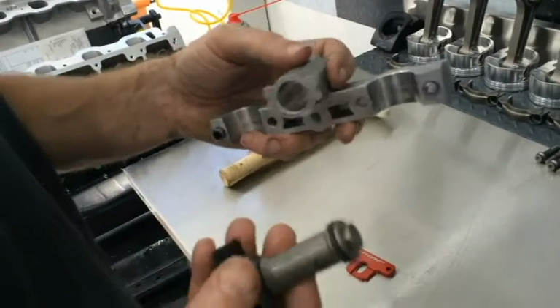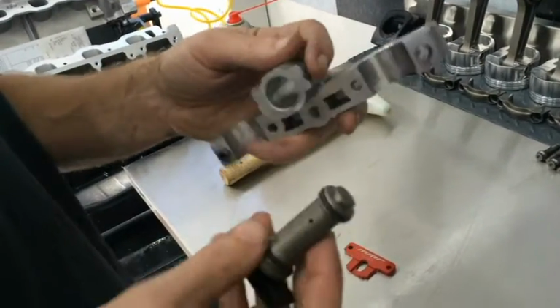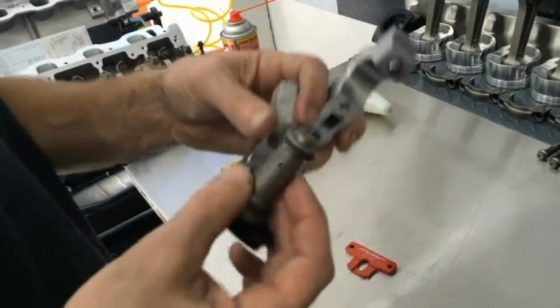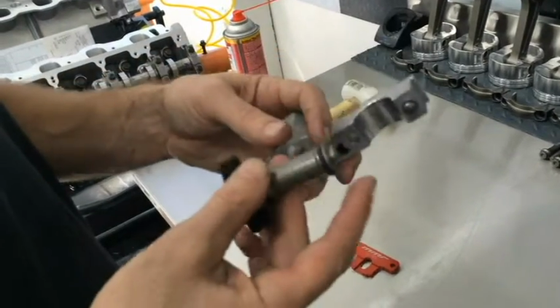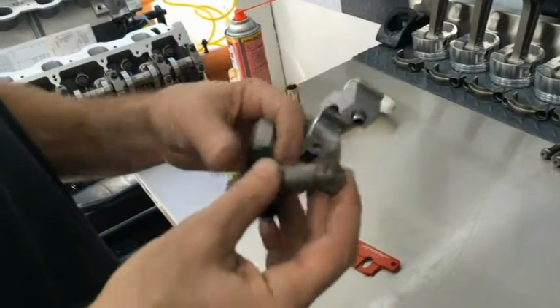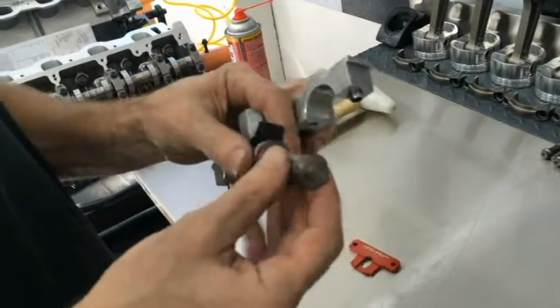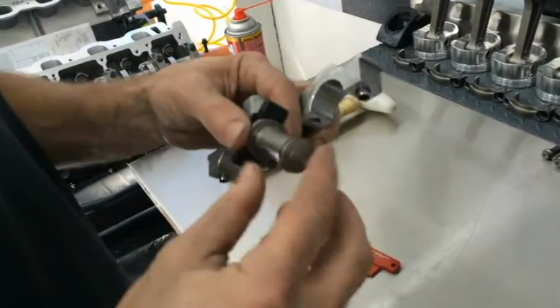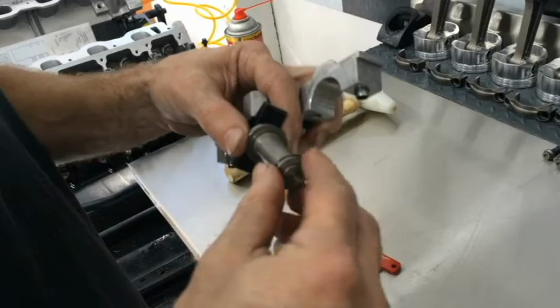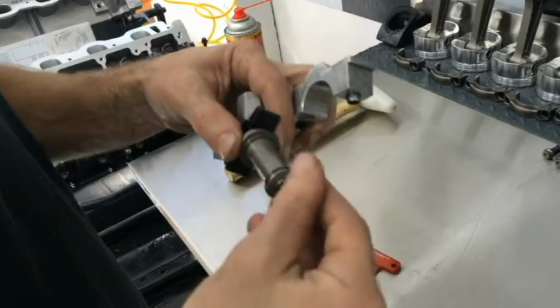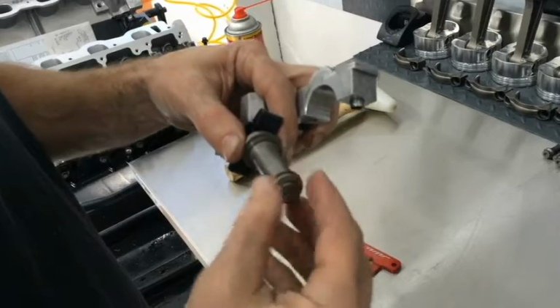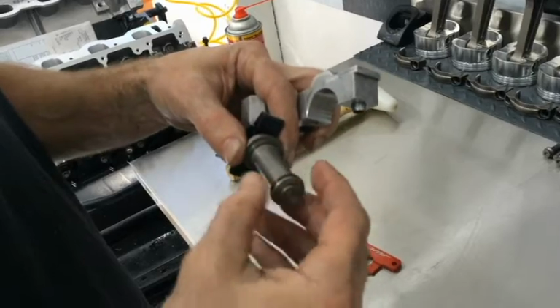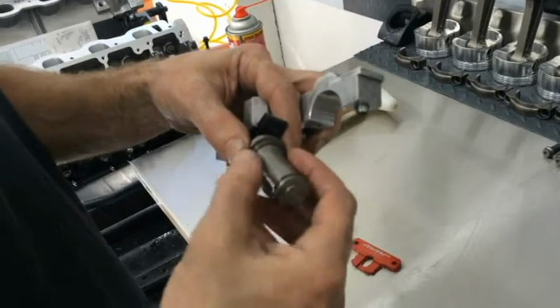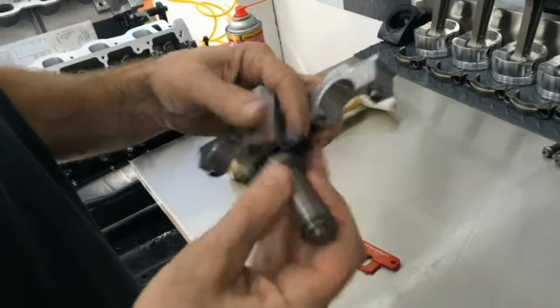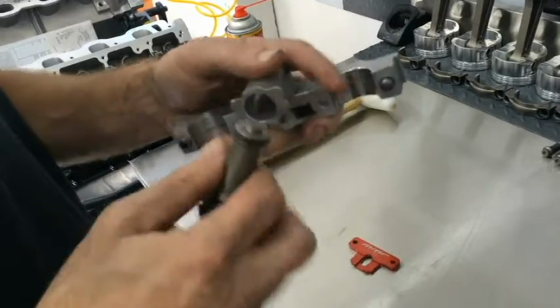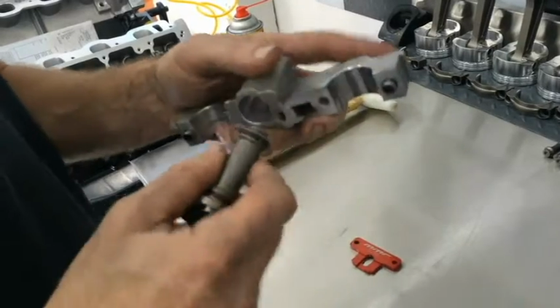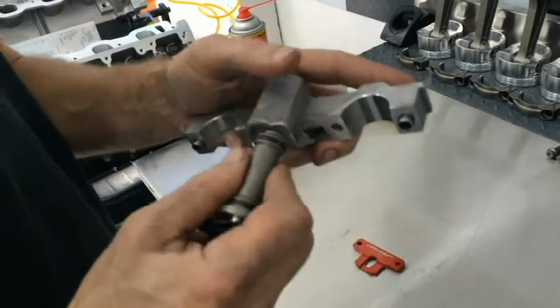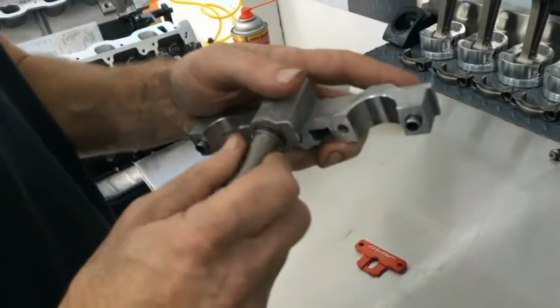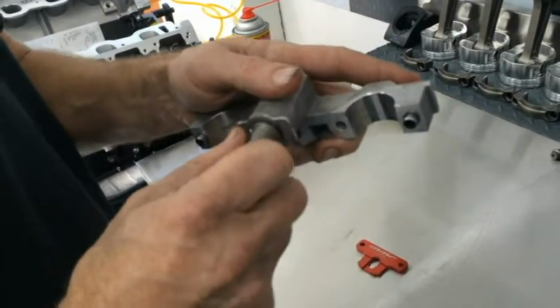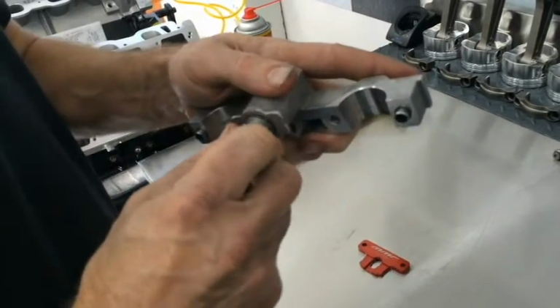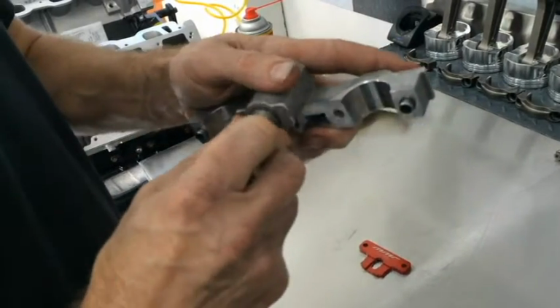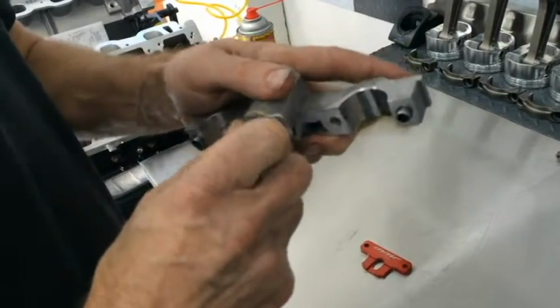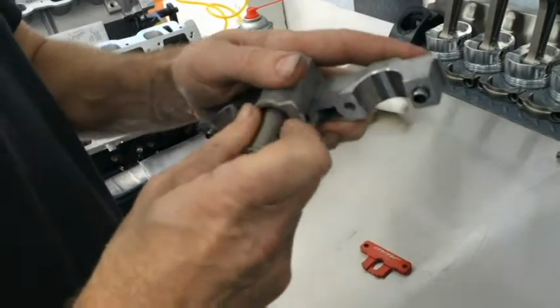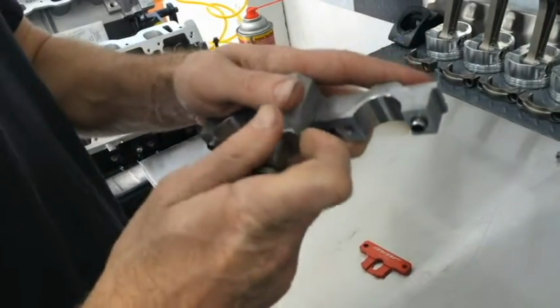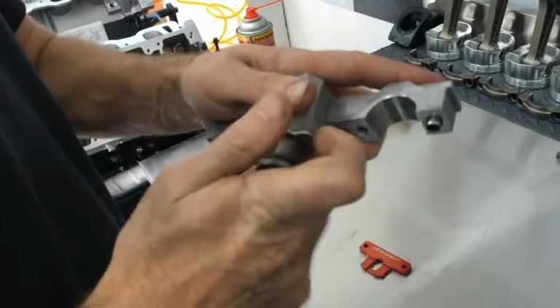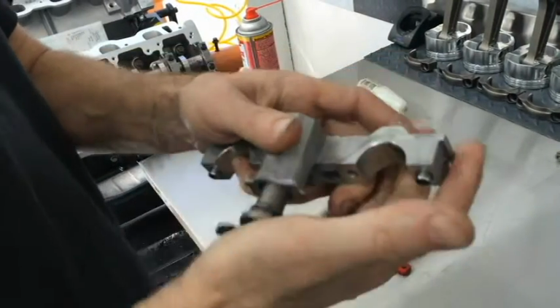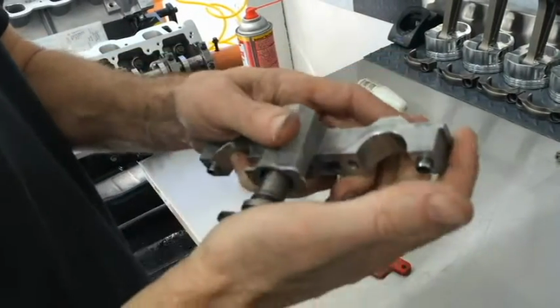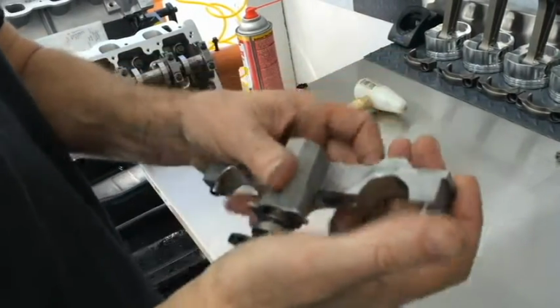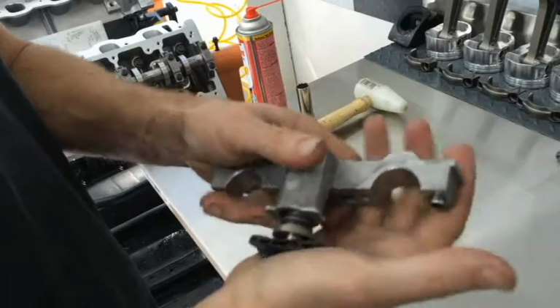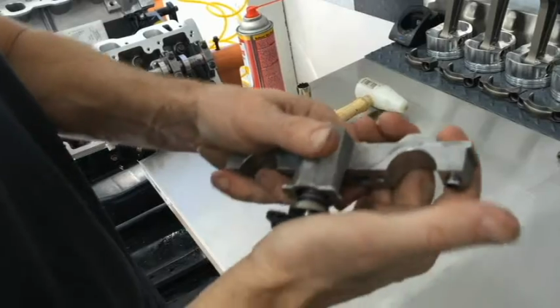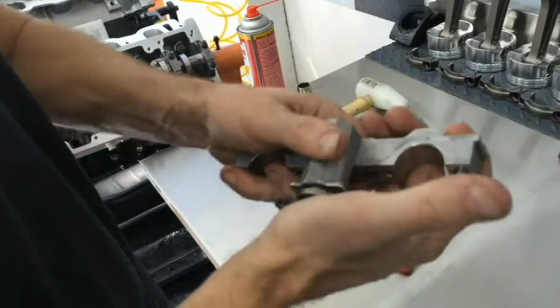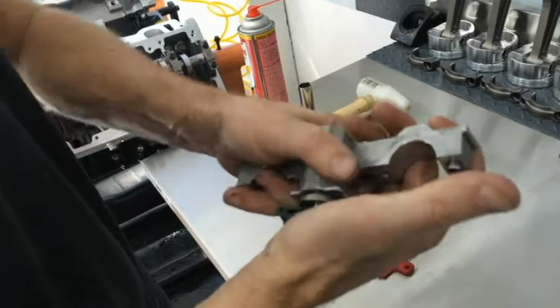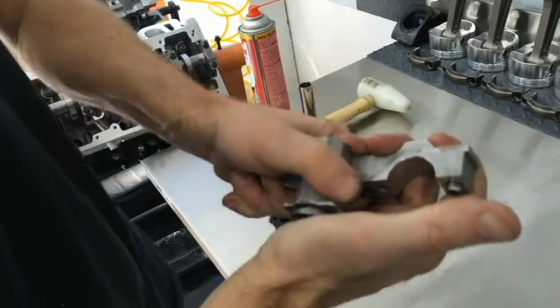Simply take some engine oil, smear it around the o-rings on both sides, and slide it into place. It'll usually go in fairly easily. Push it right up.